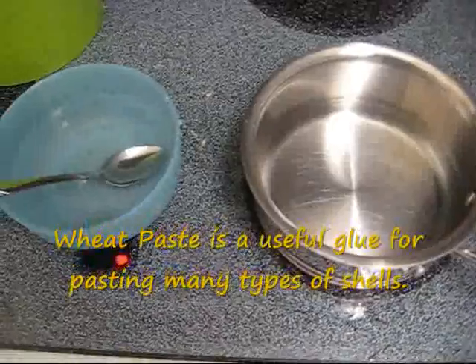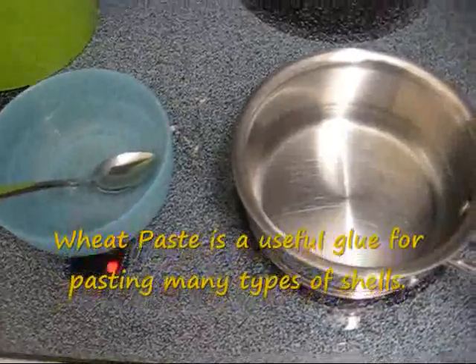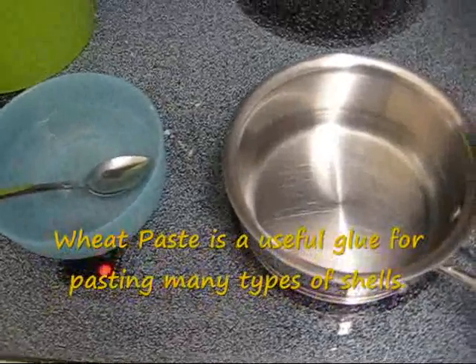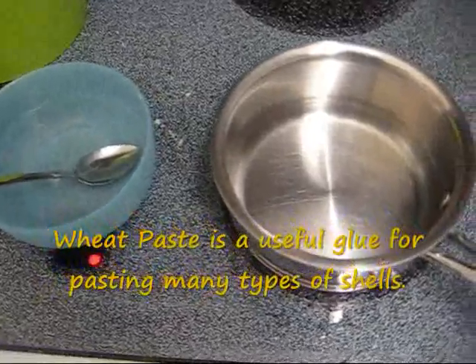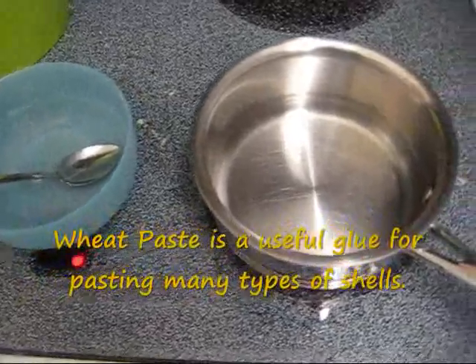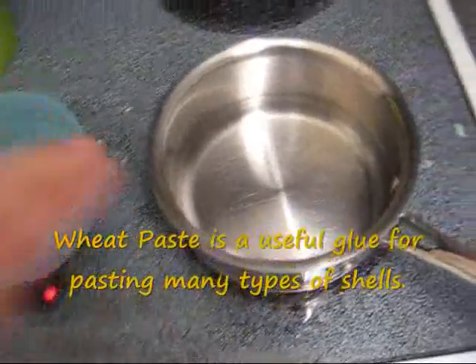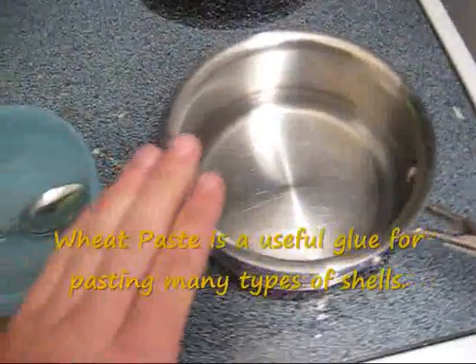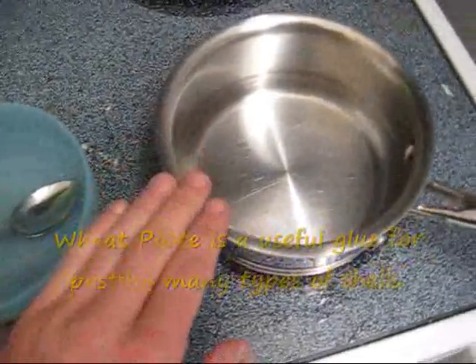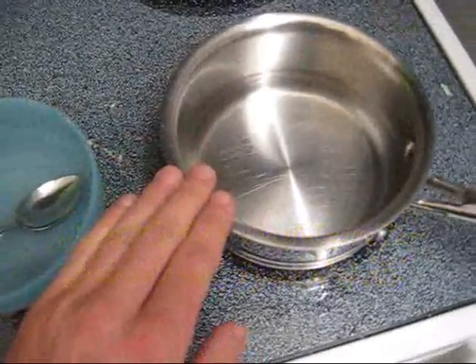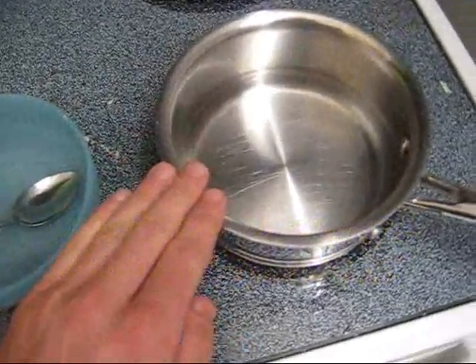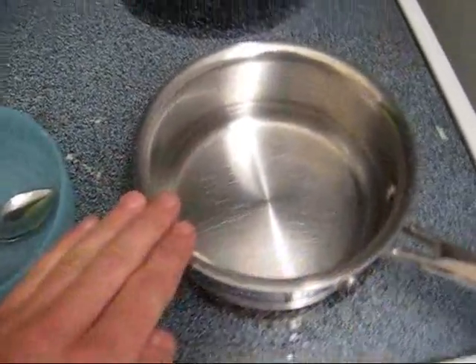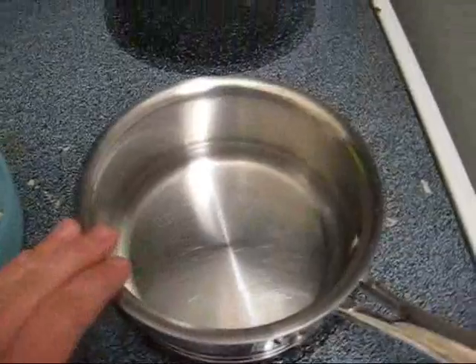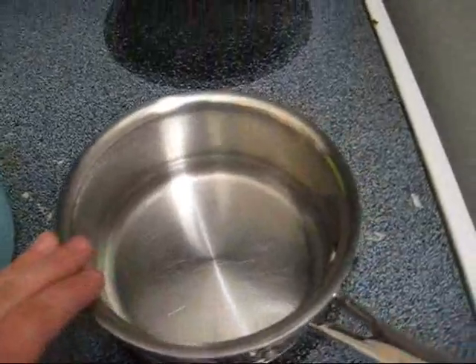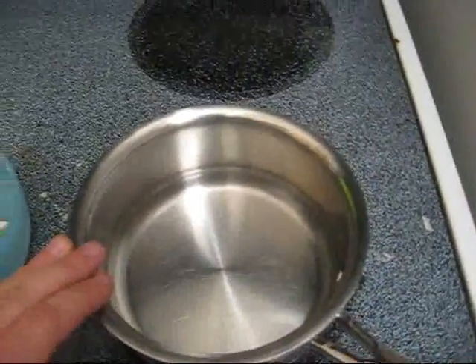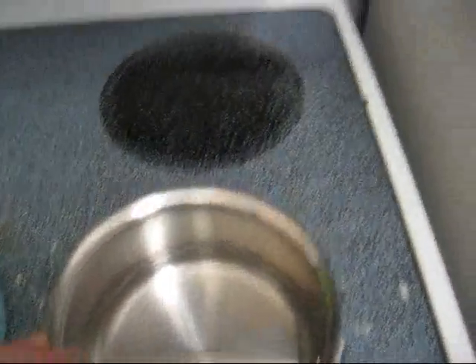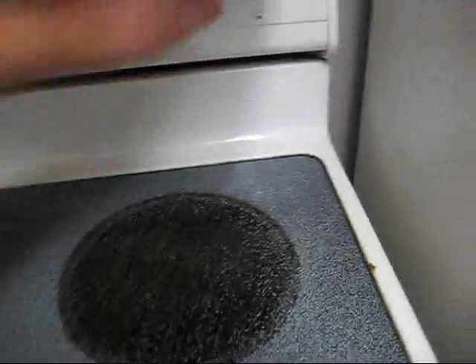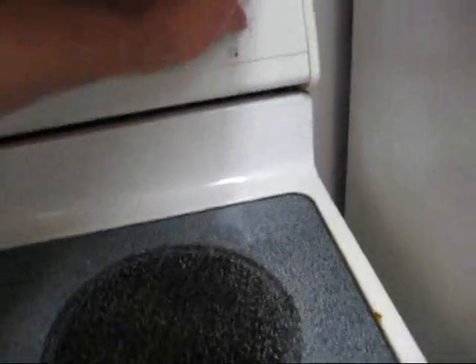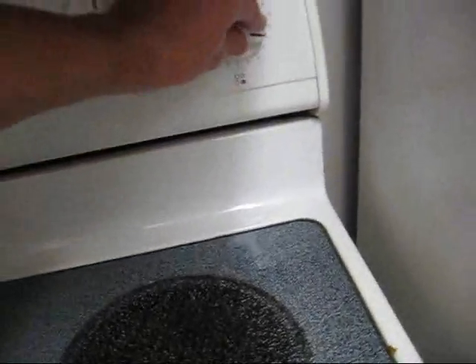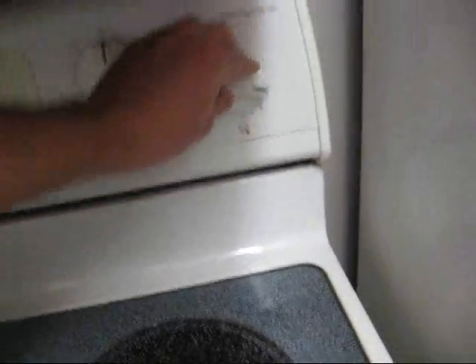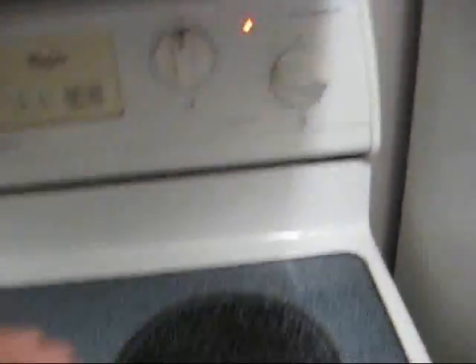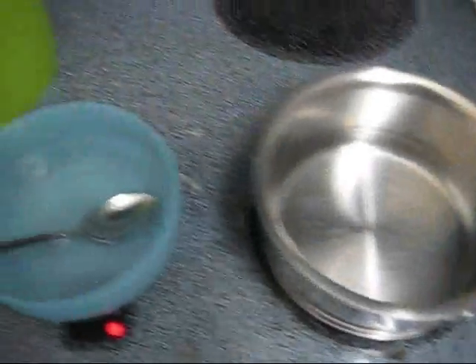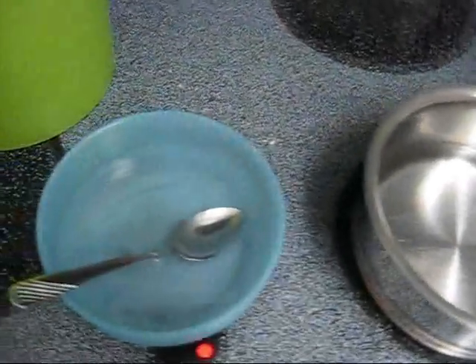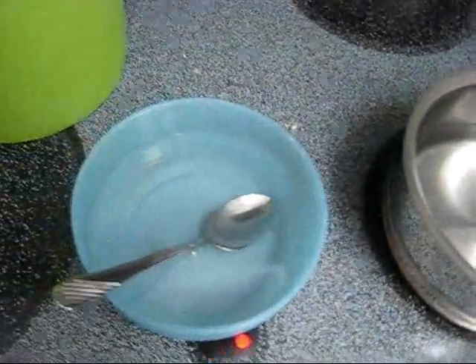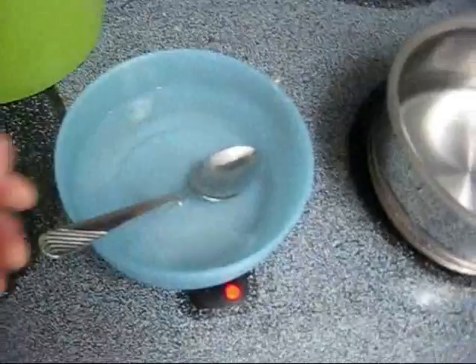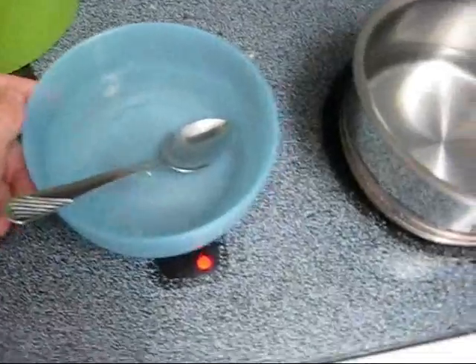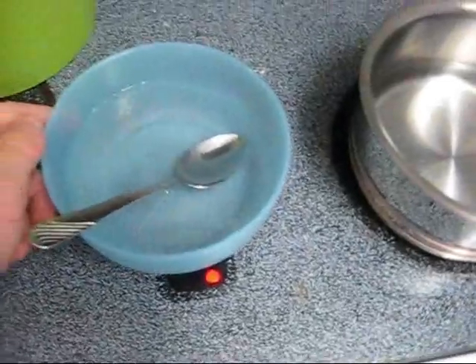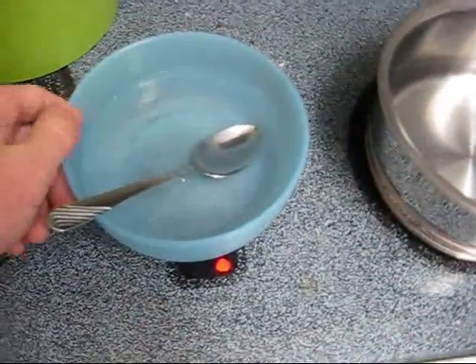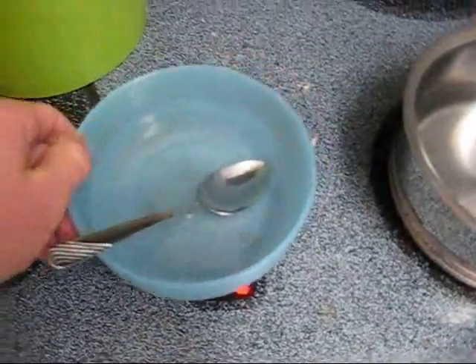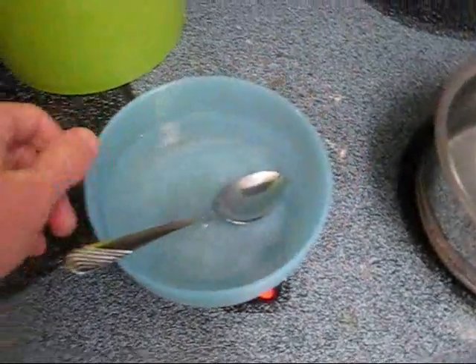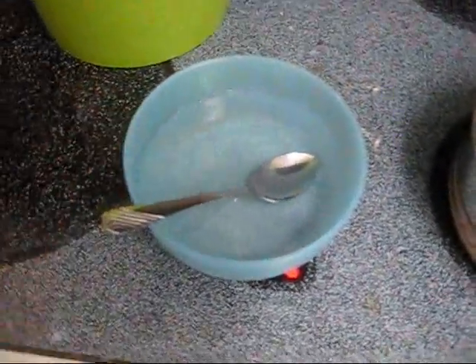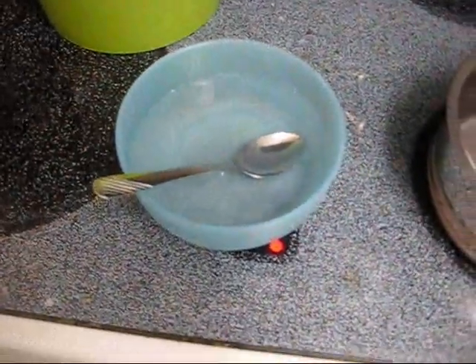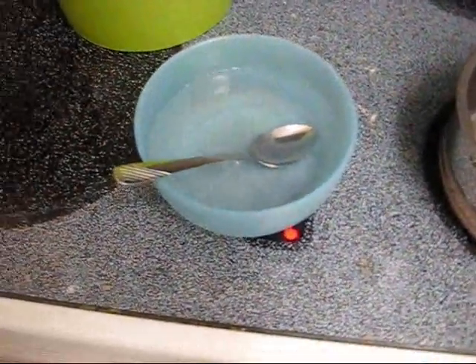Here I have two equal volumes of water. This water here I'm going to be heating until boiling temperature, and this water, which is of equal volume, I will be dissolving flour into.